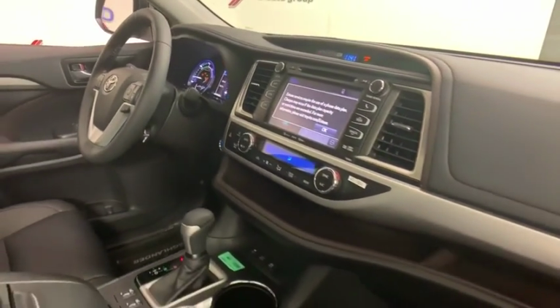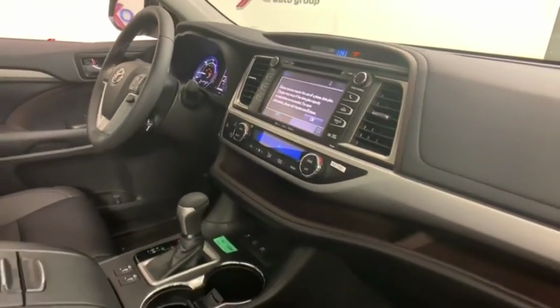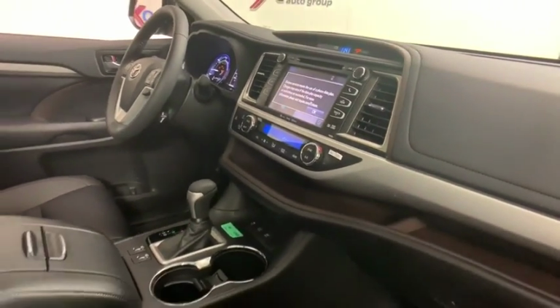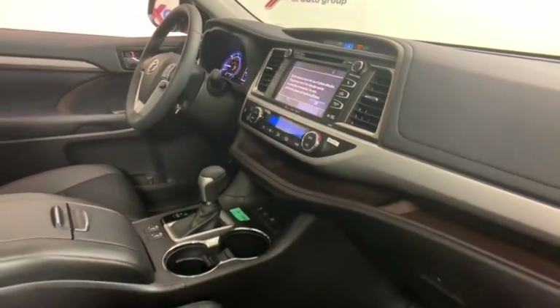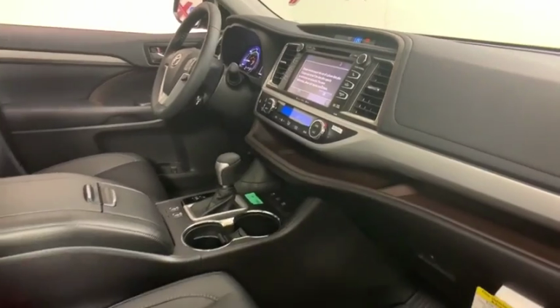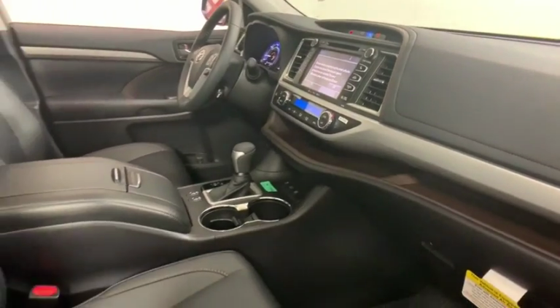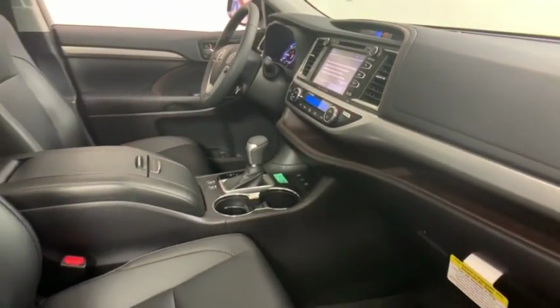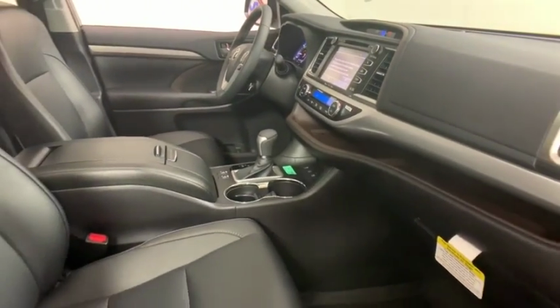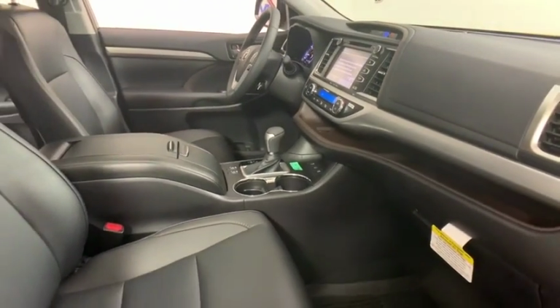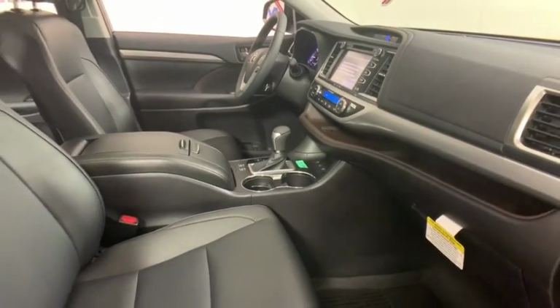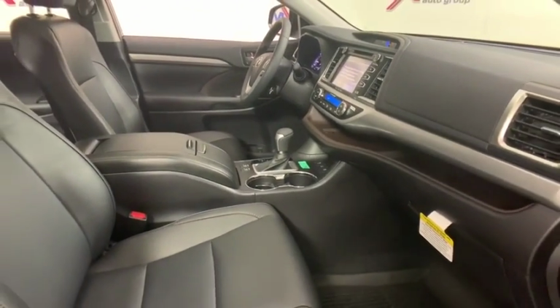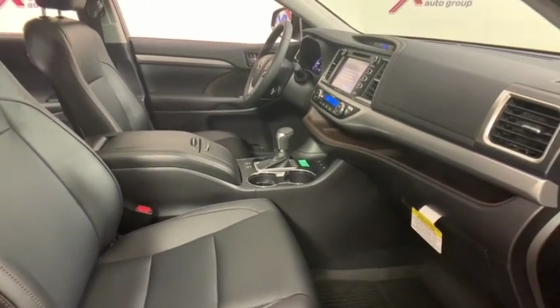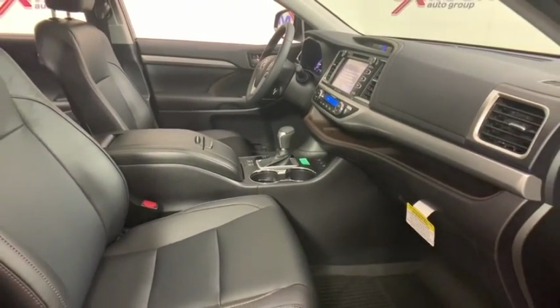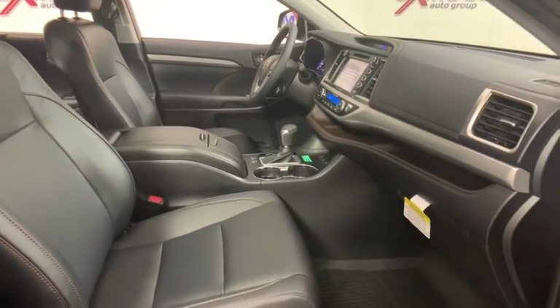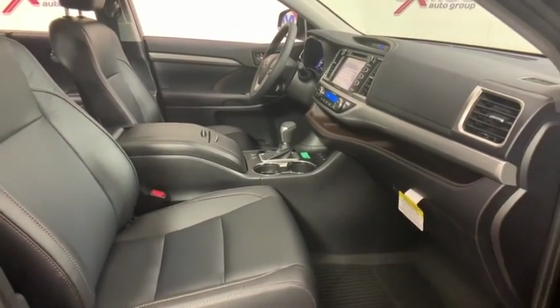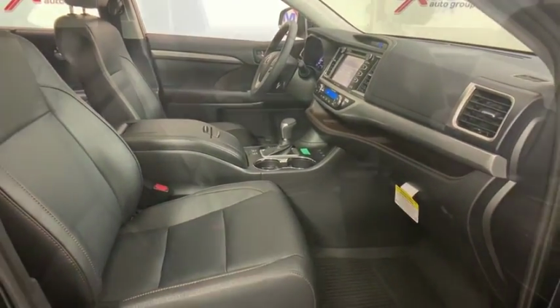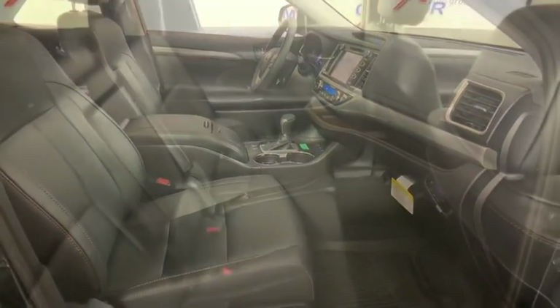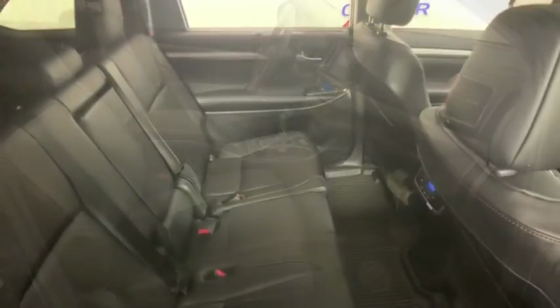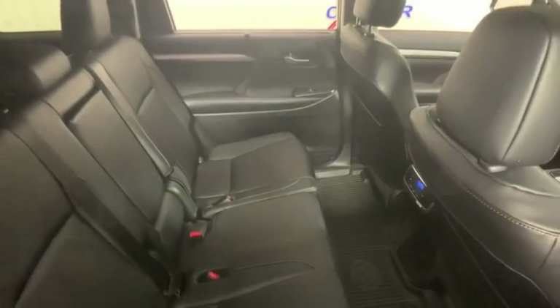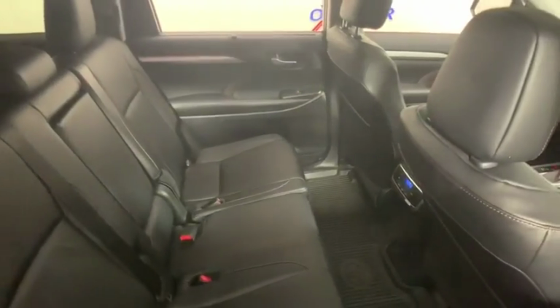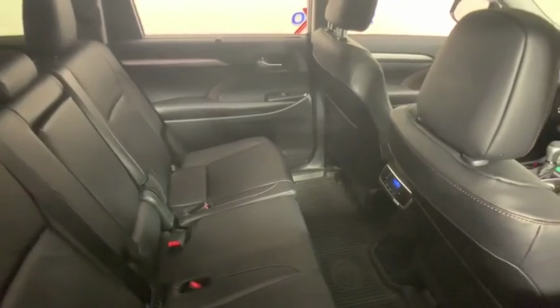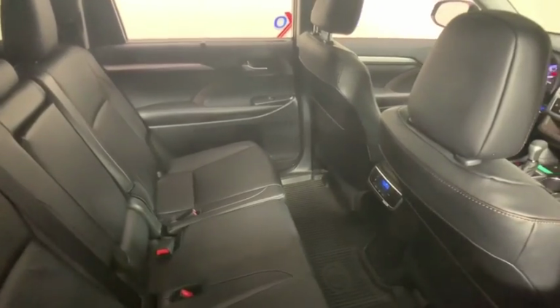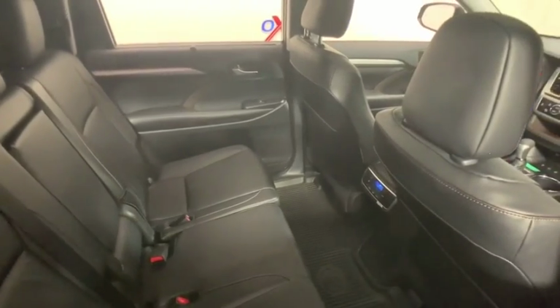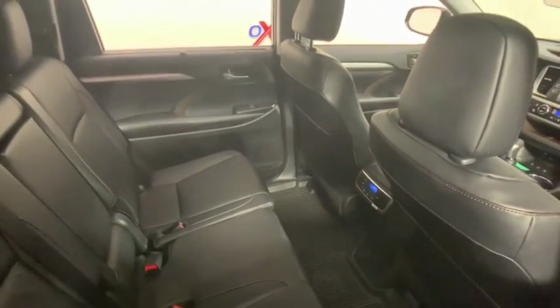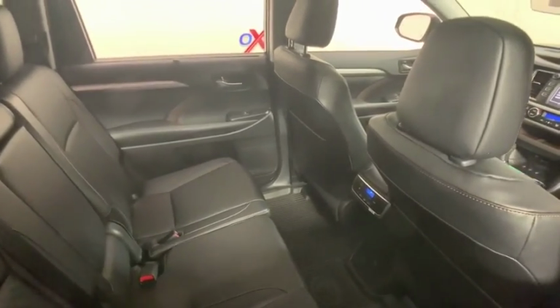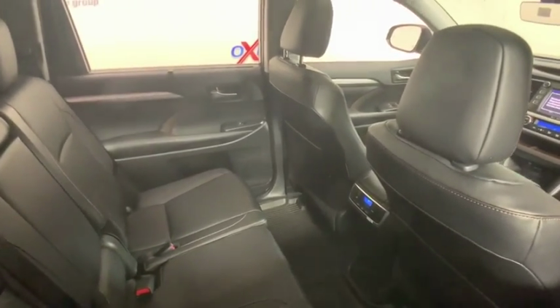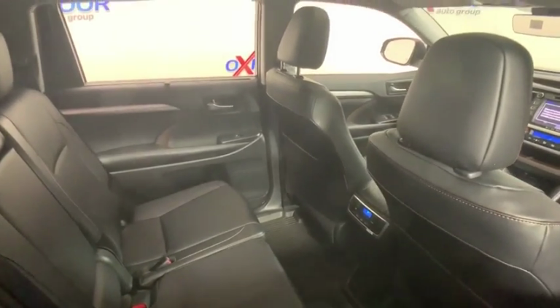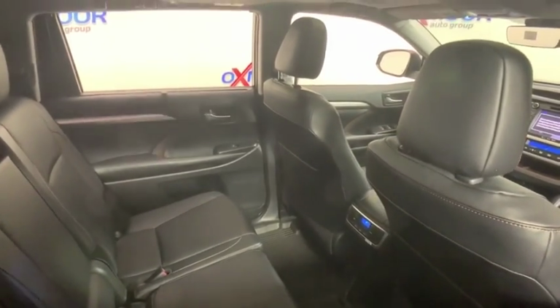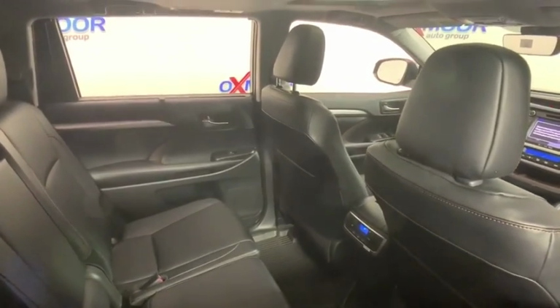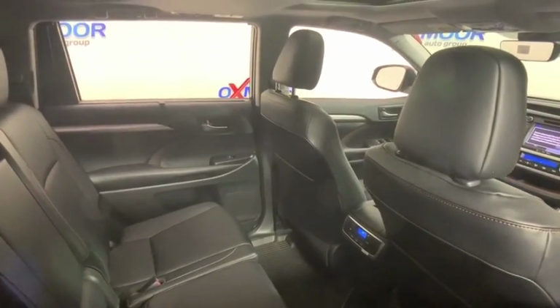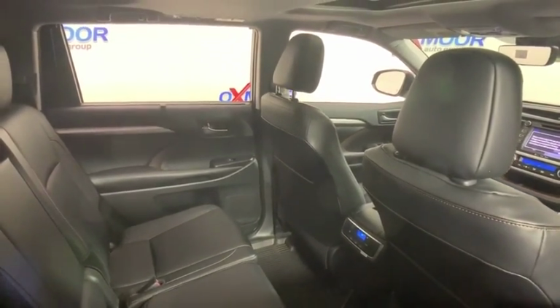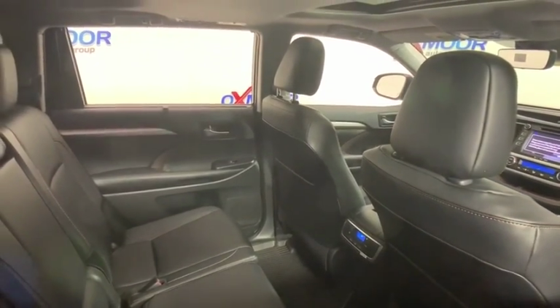Navigation system, dual airbags, HomeLink garage door opener, power steering, alloy wheels, four wheel disc brakes, CD player, rear window defroster, power windows.